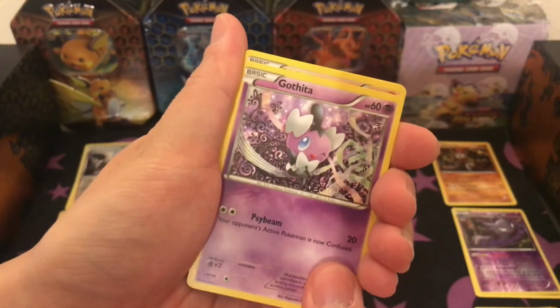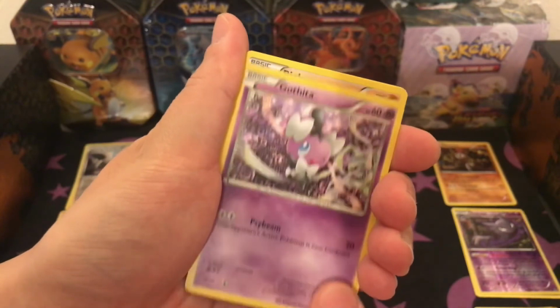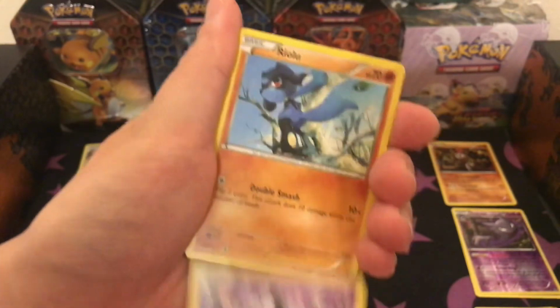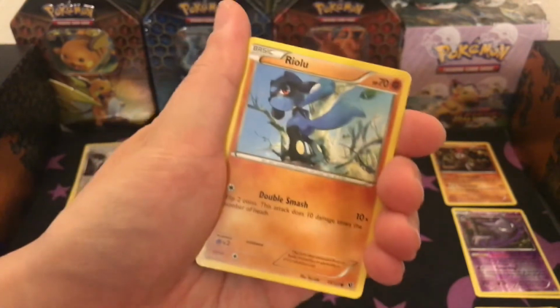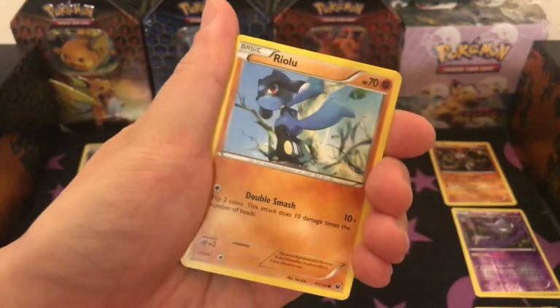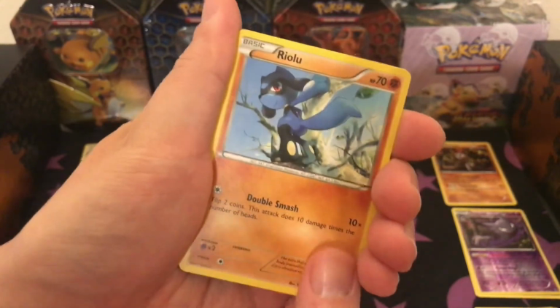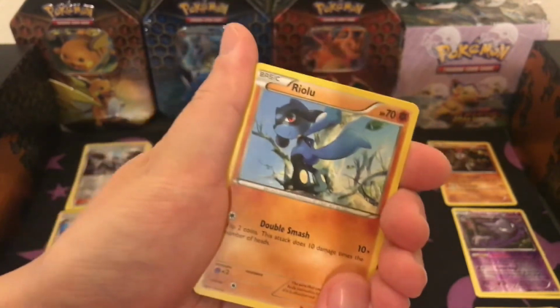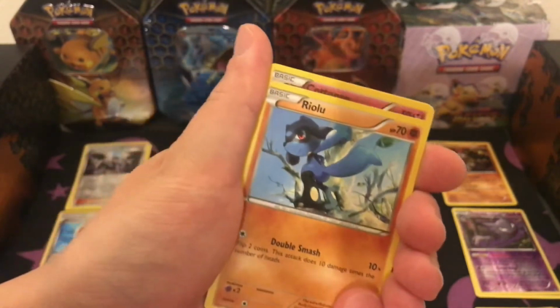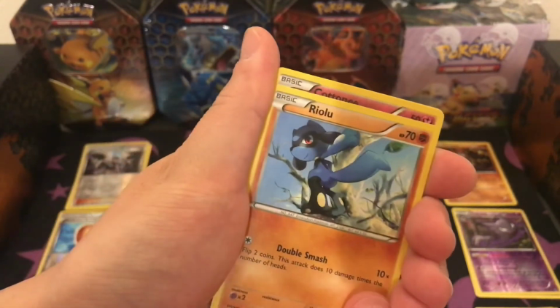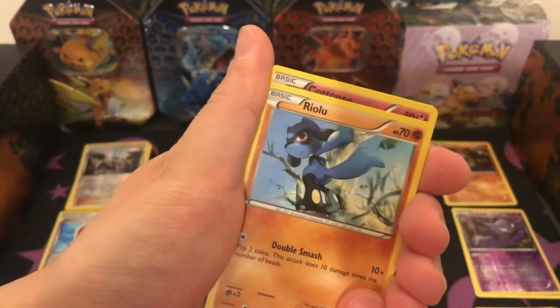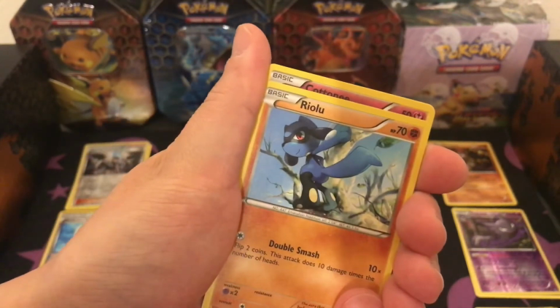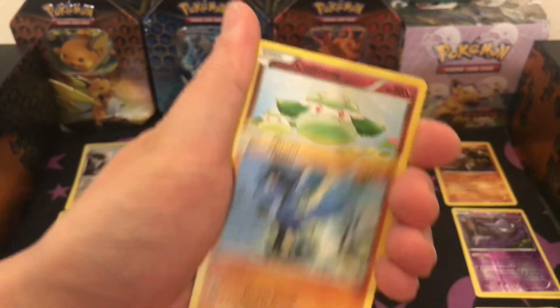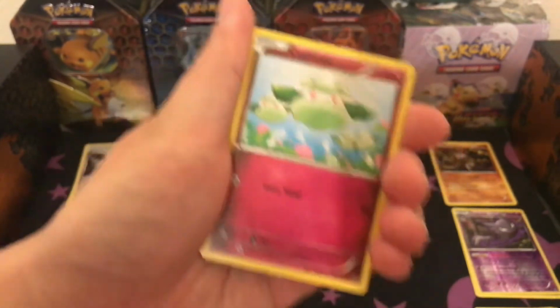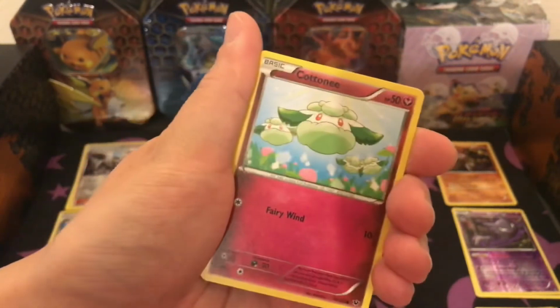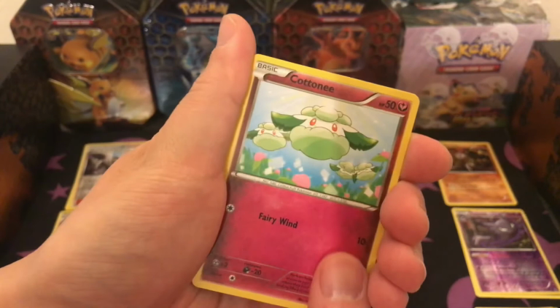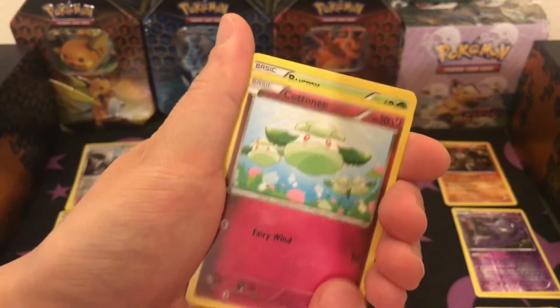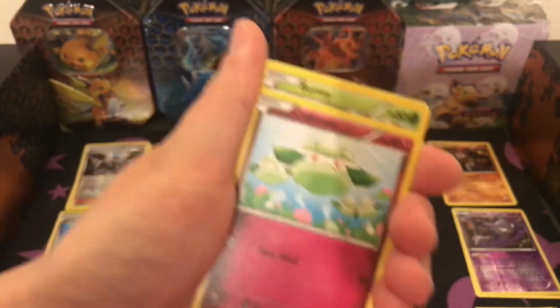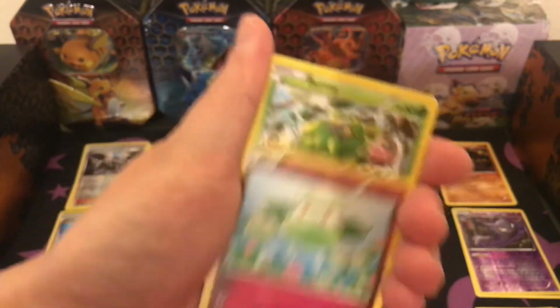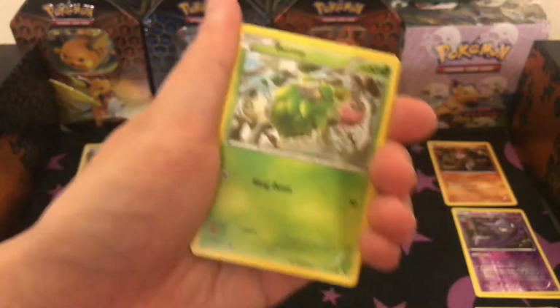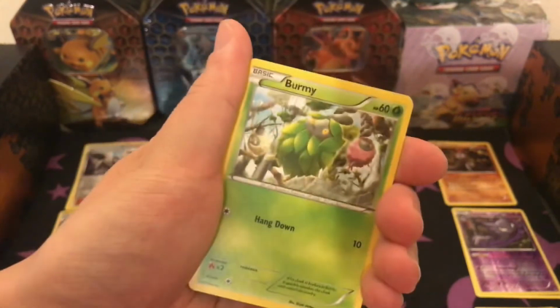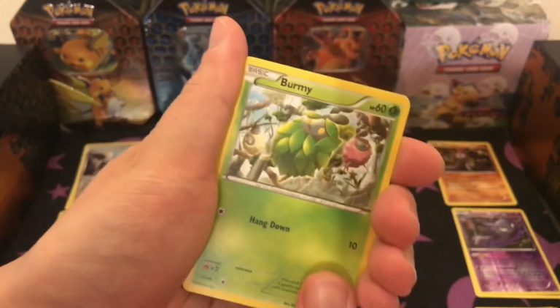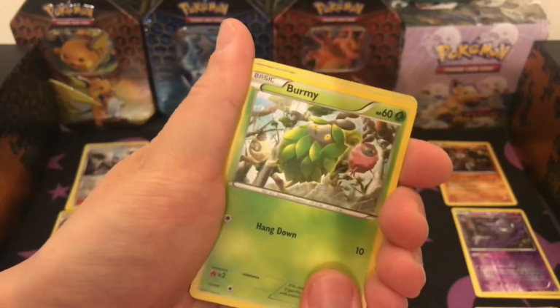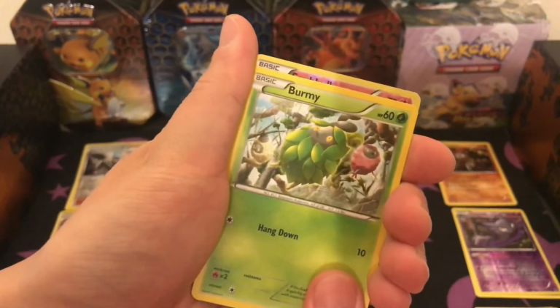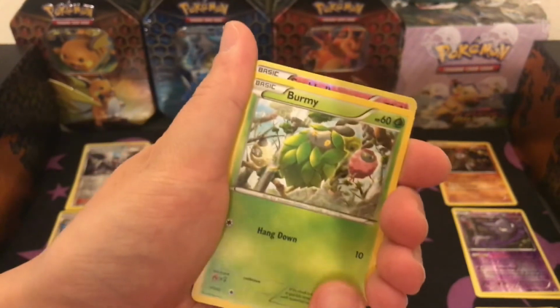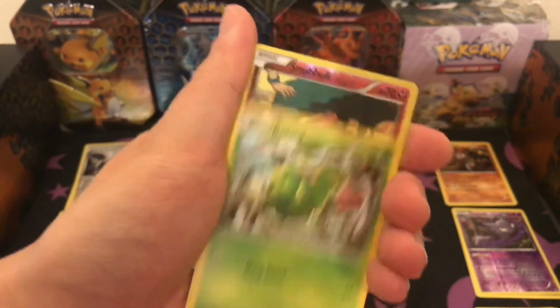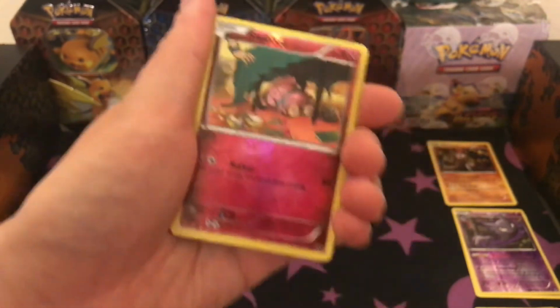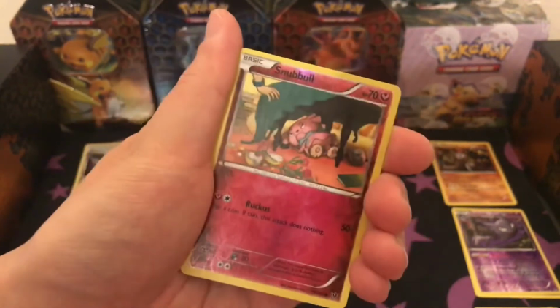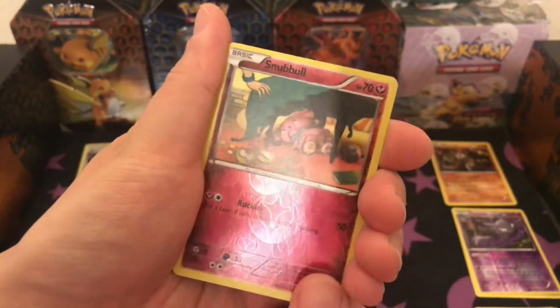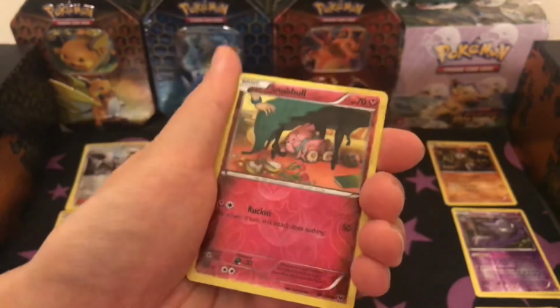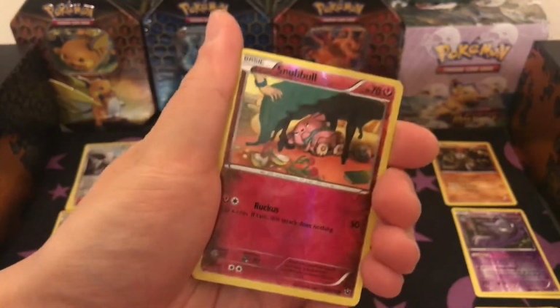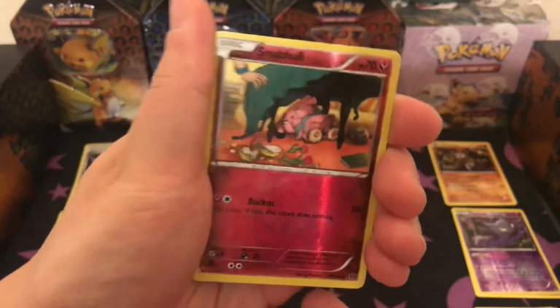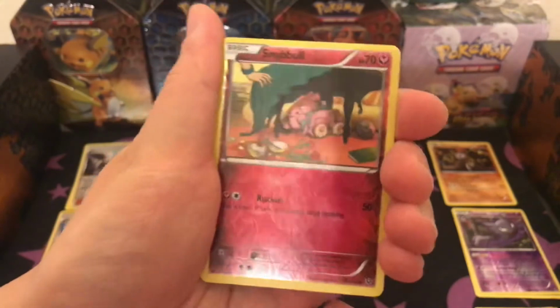That's a new card — Riolu, Courtney, Burmy, and a reverse holo Snubble.